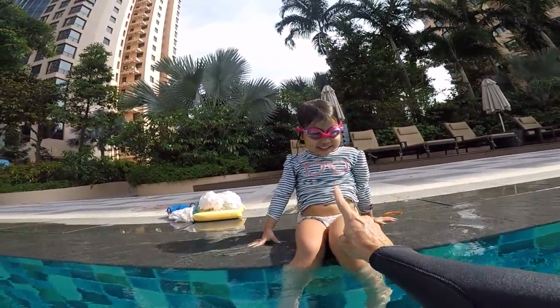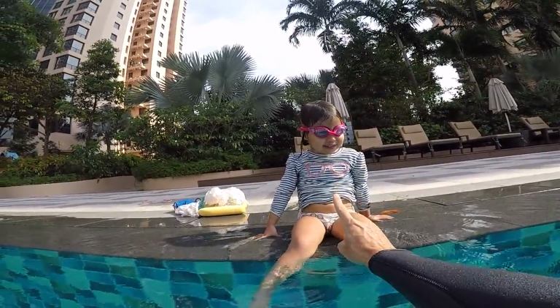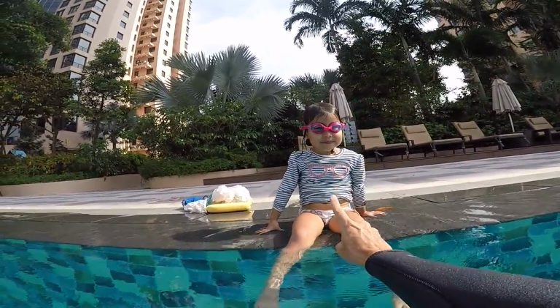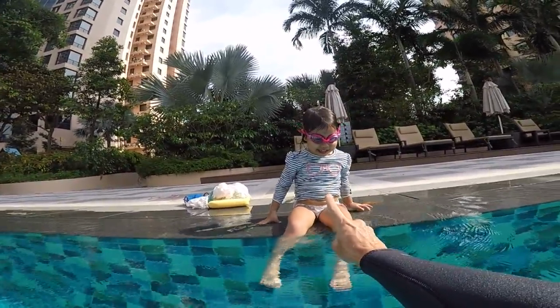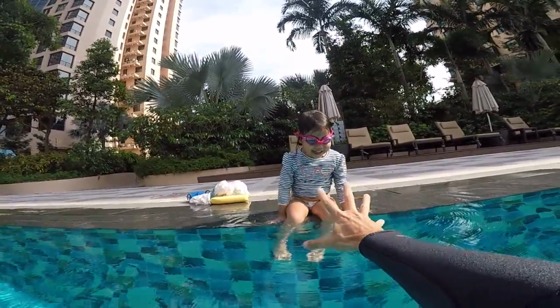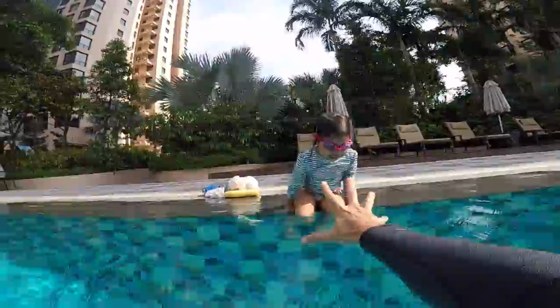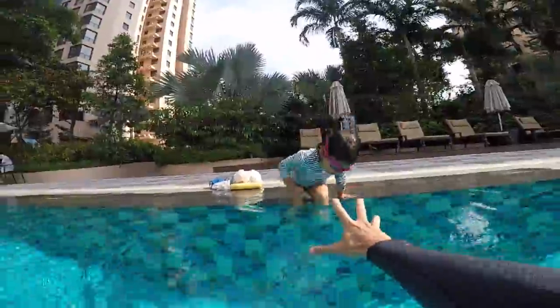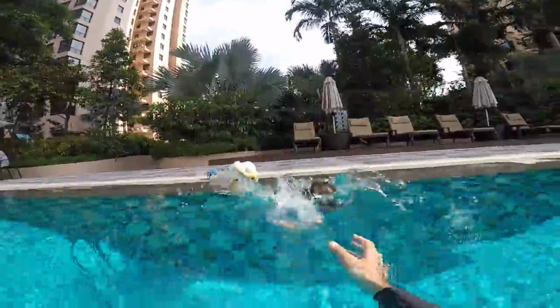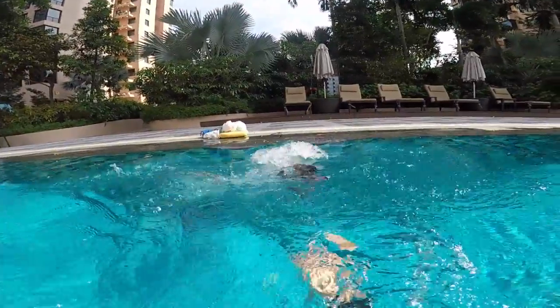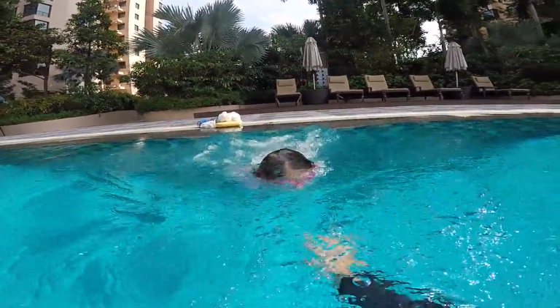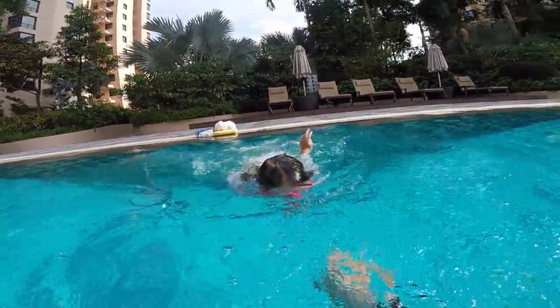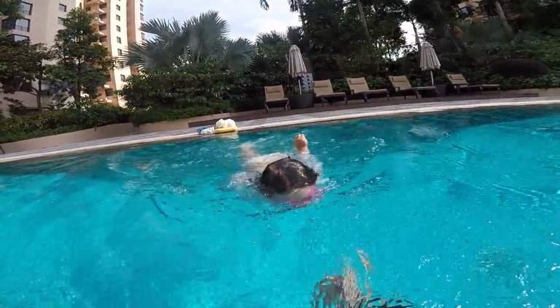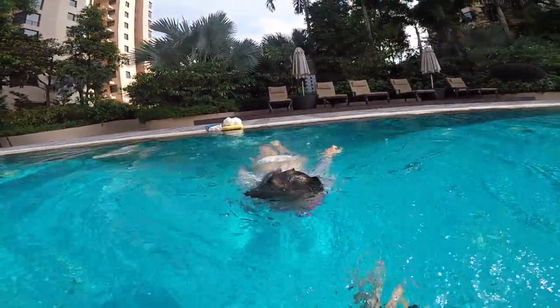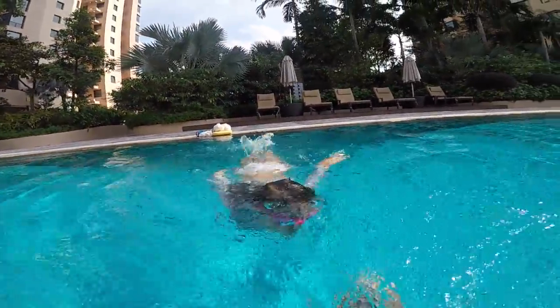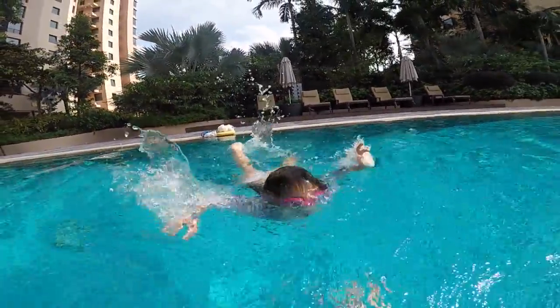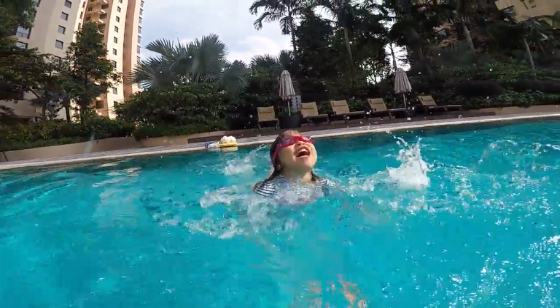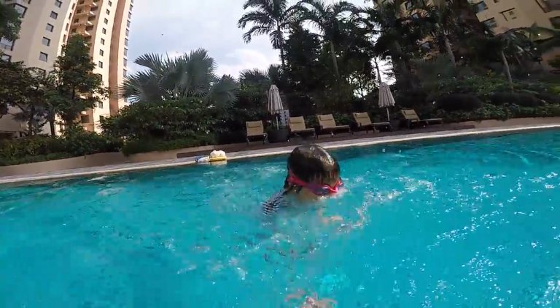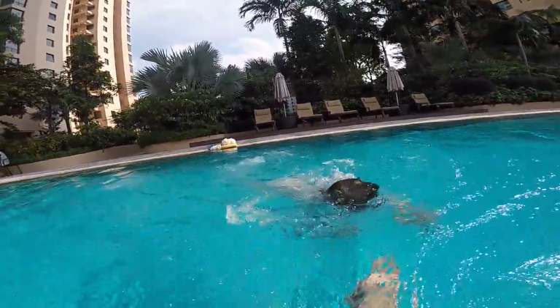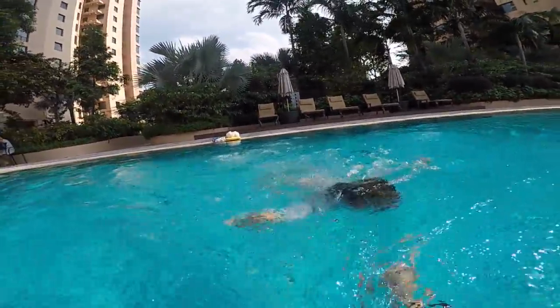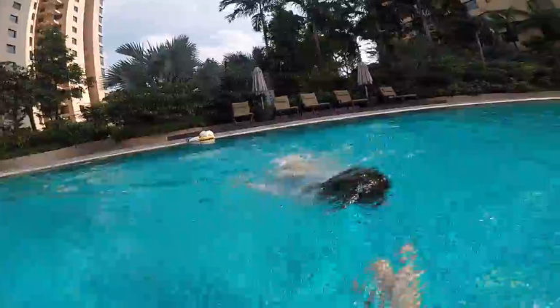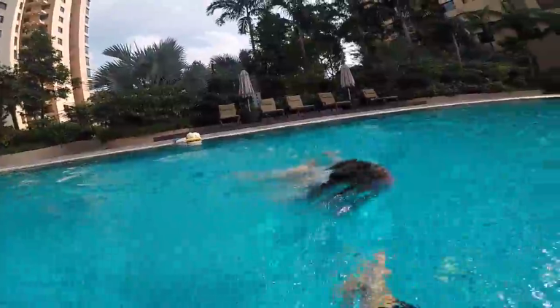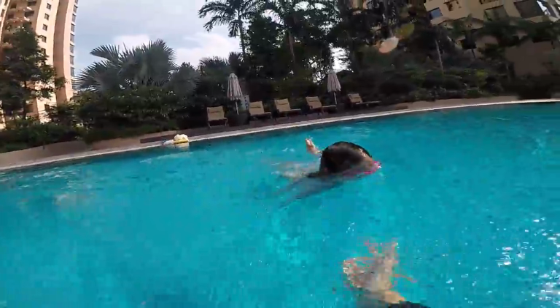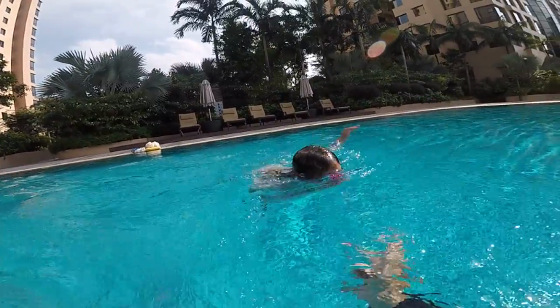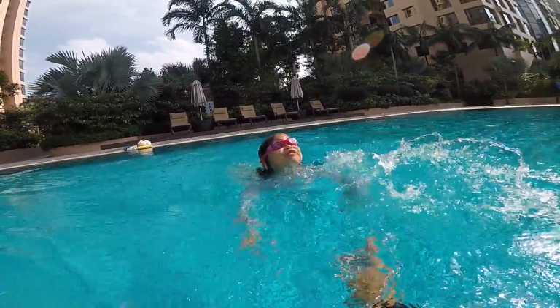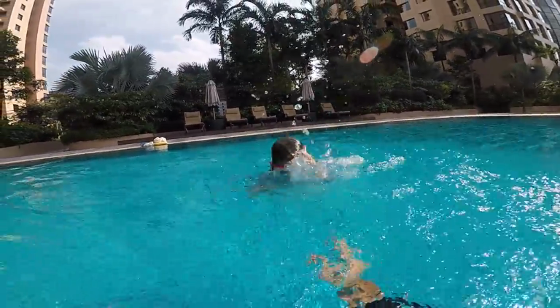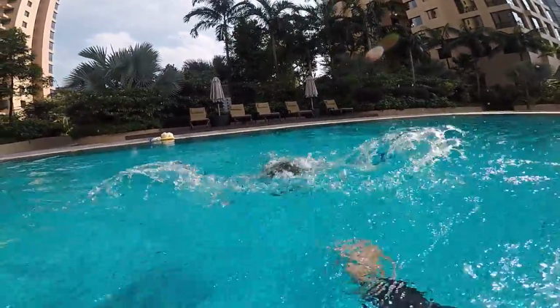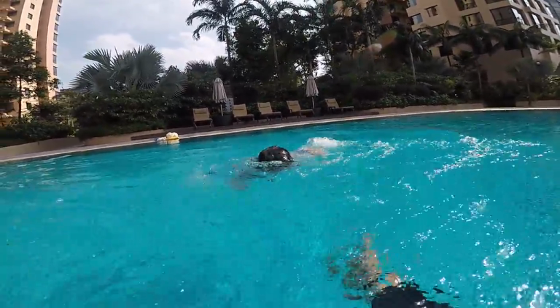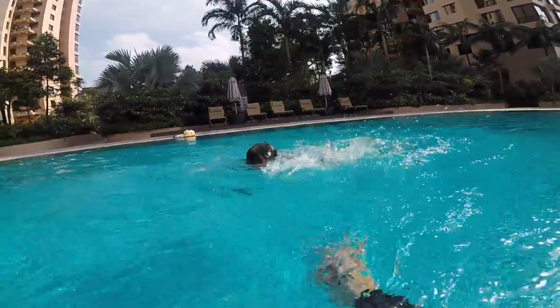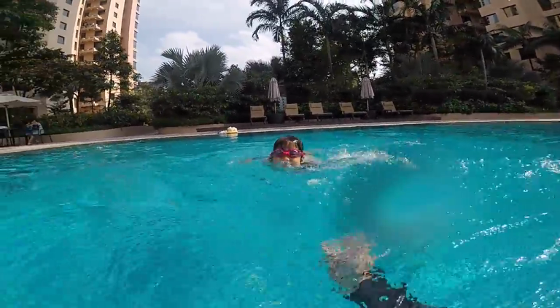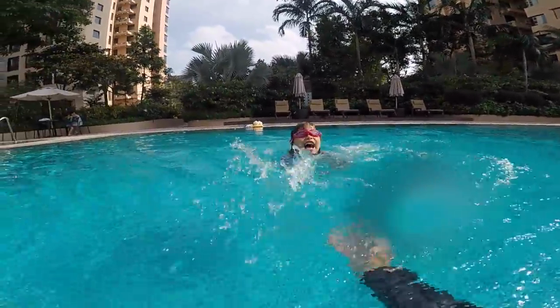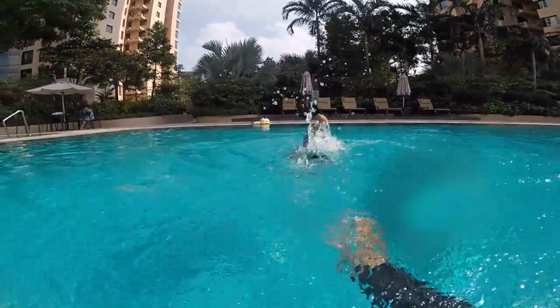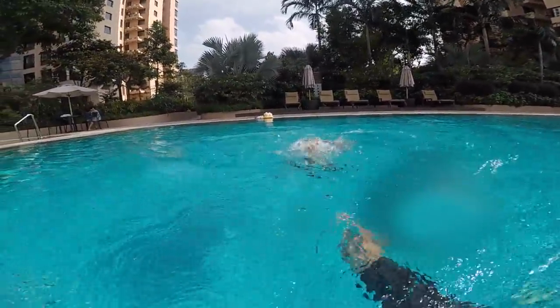Are you ready to come? Five second bubbles, go! Kick with your feet! One, two, three, four, five! One, two, three — that's too fast!